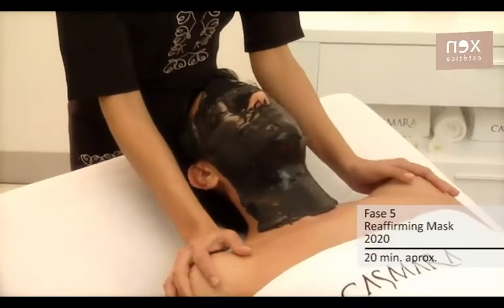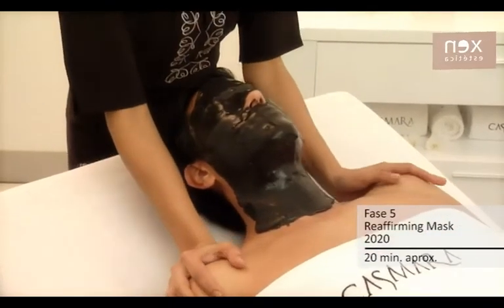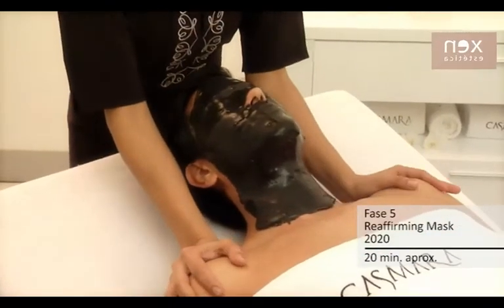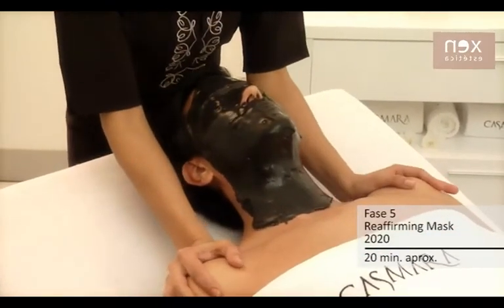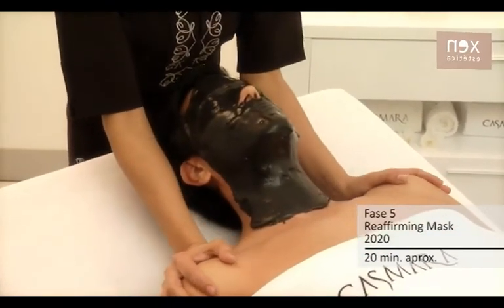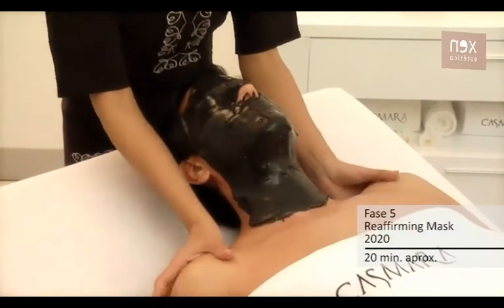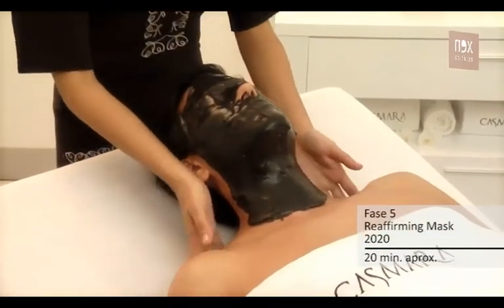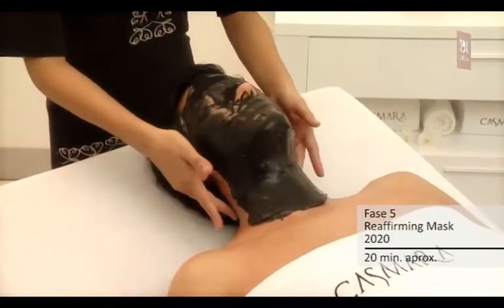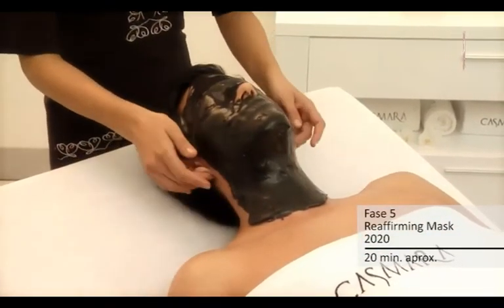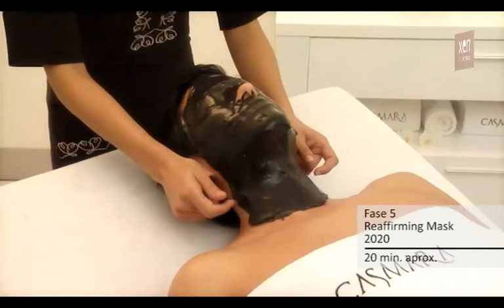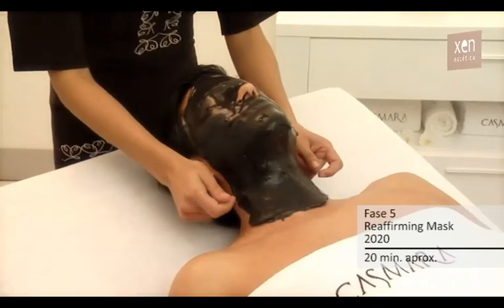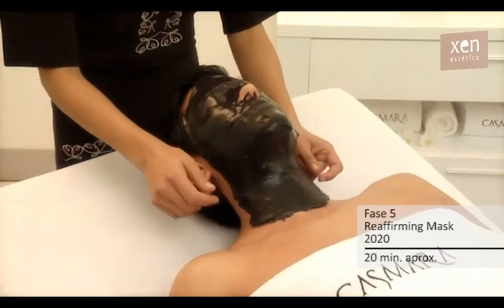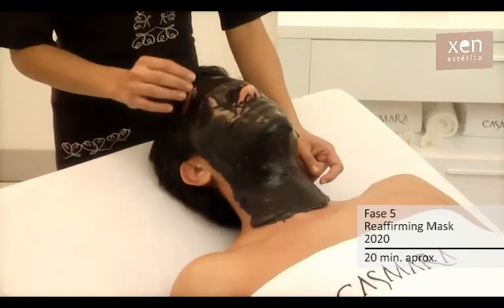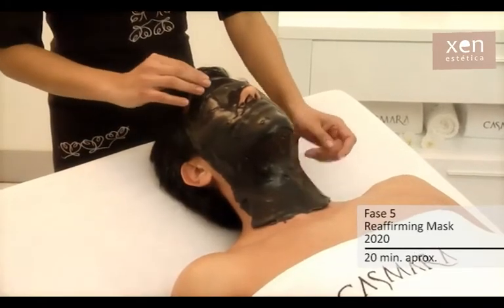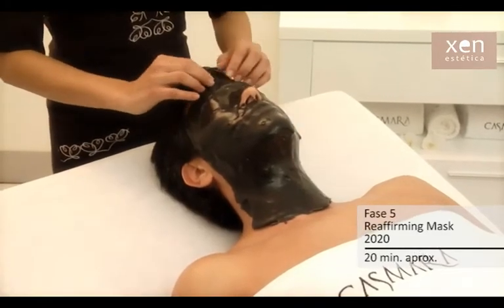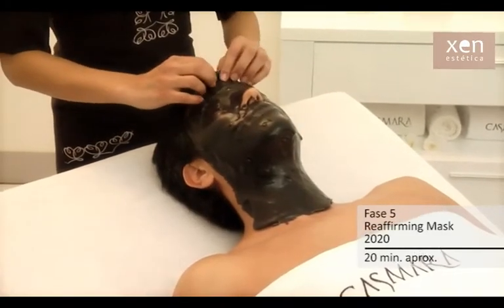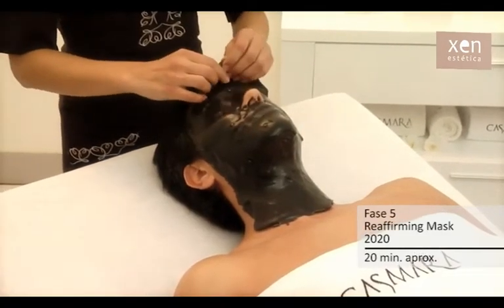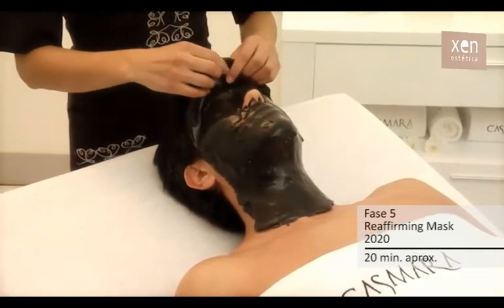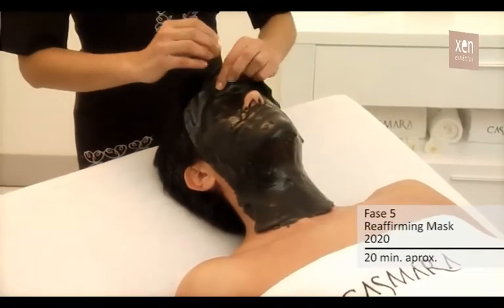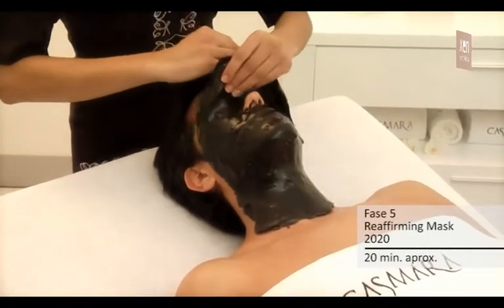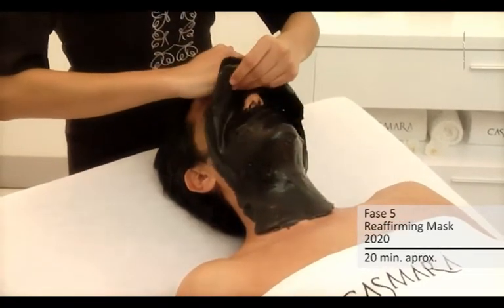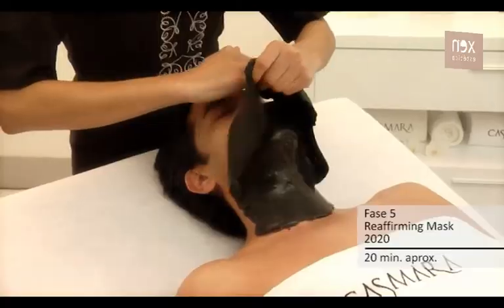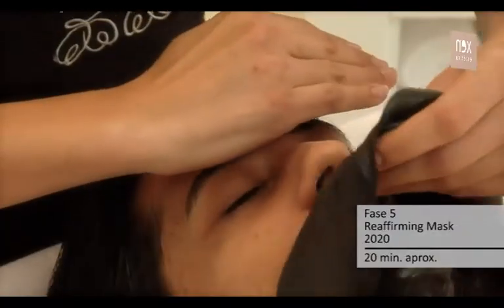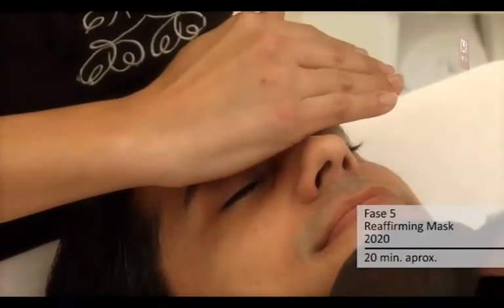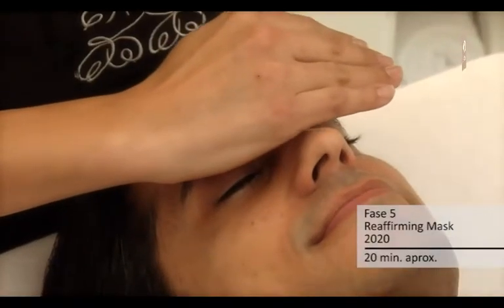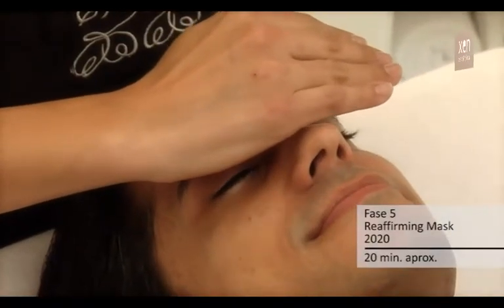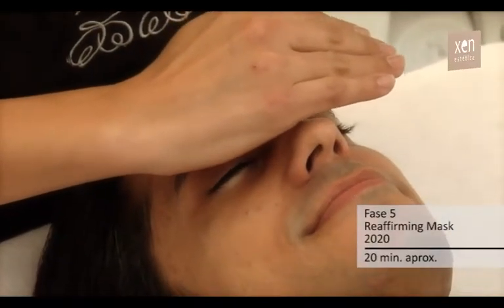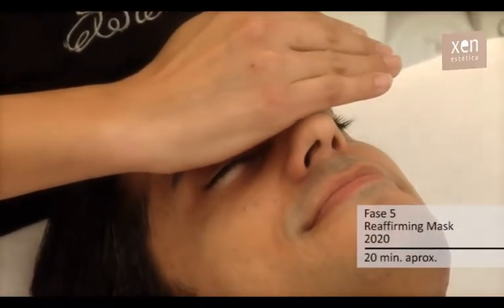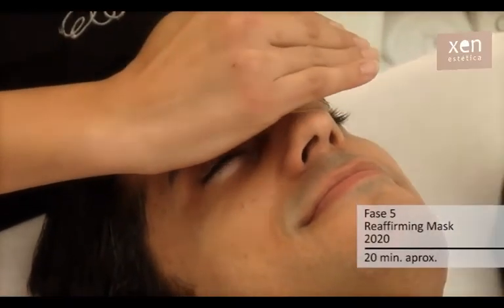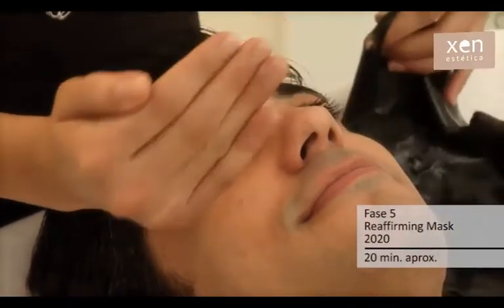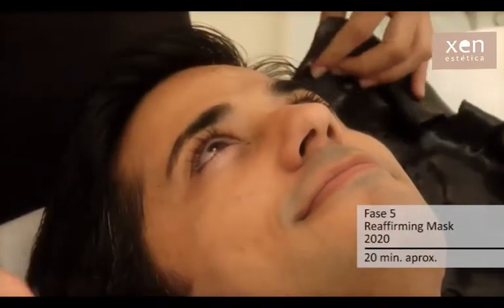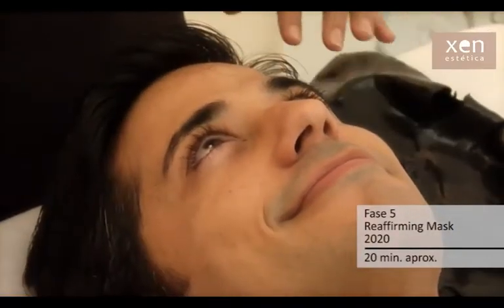Dejar la máscara actuar de 15 a 20 minutos. Retirar de arriba abajo en una sola pieza. Reafirming Mask 2020 es una máscara de Casmara formulada a base de extracto de algas marinas y diatomeas, cuya equilibrada composición proporciona un alto efecto detoxificante, hidratante y tonificación muscular.